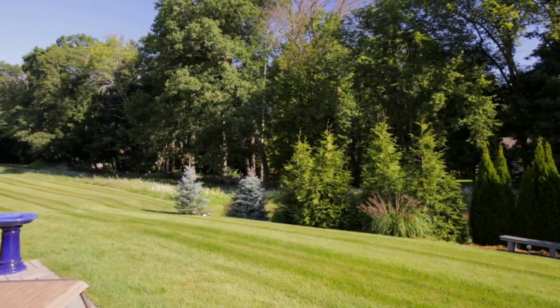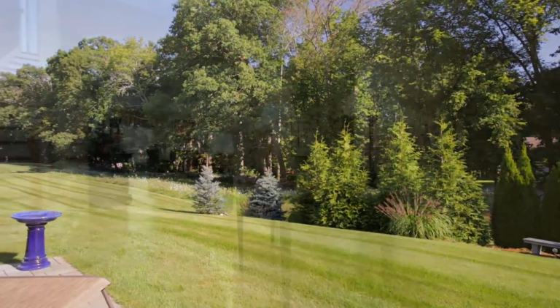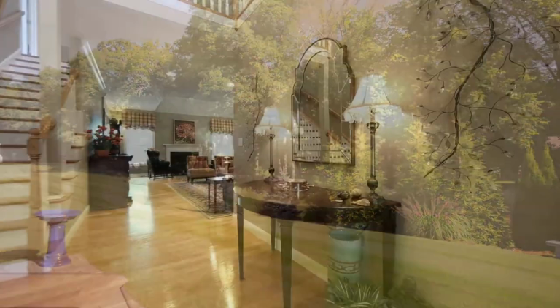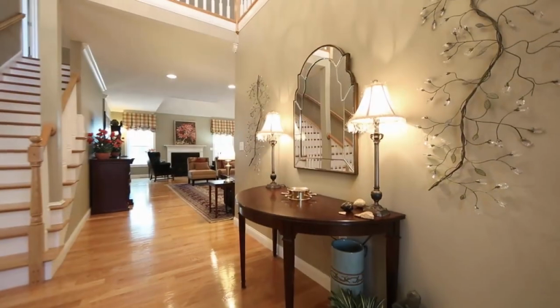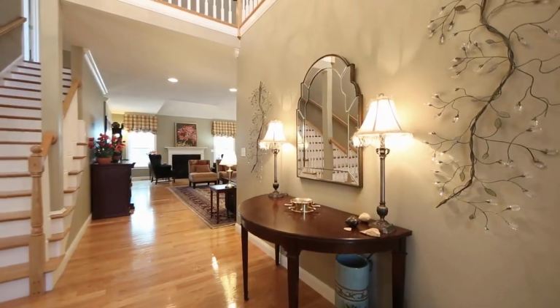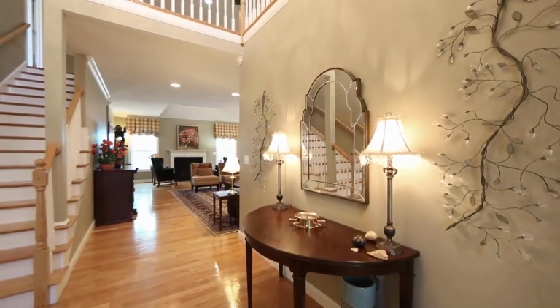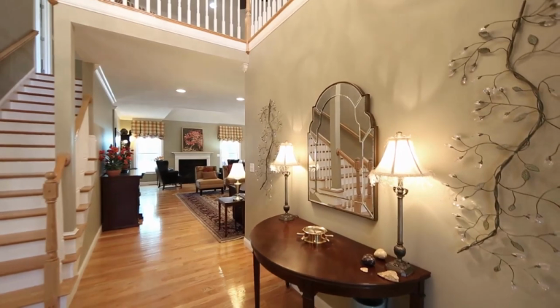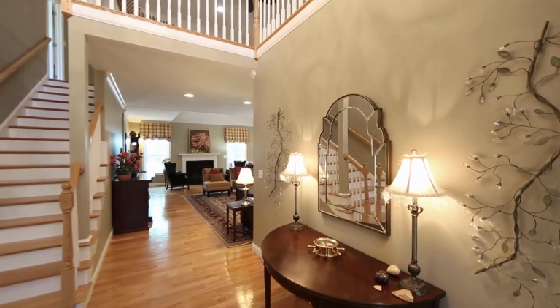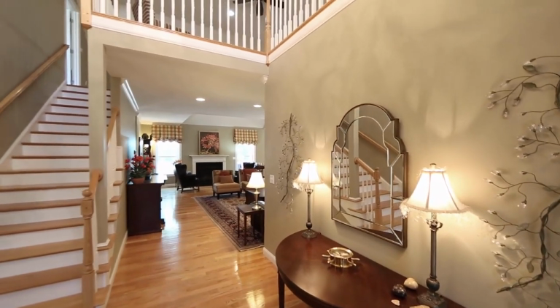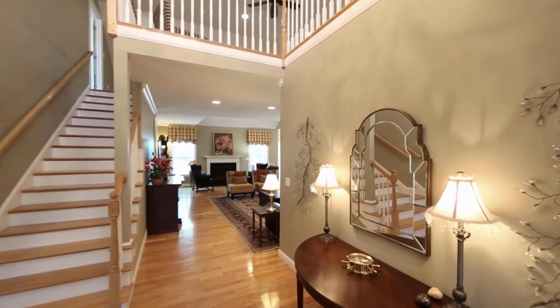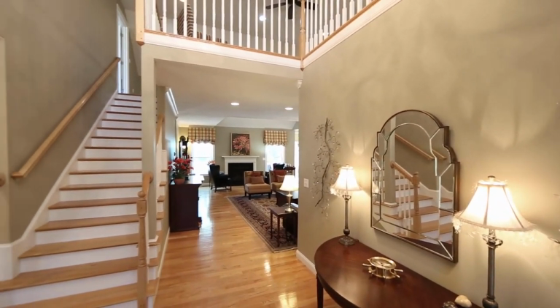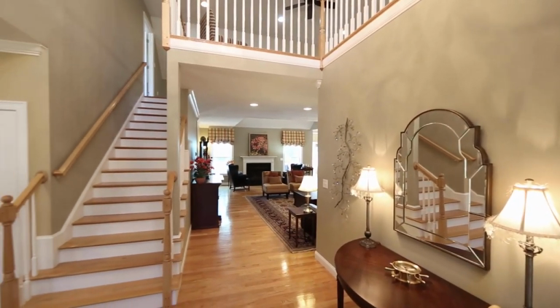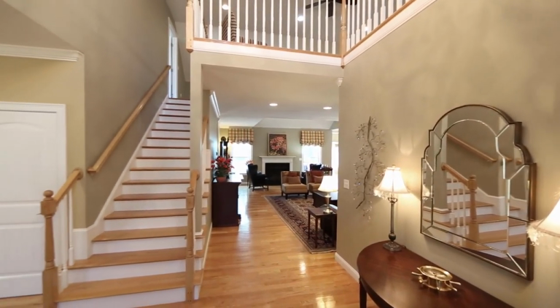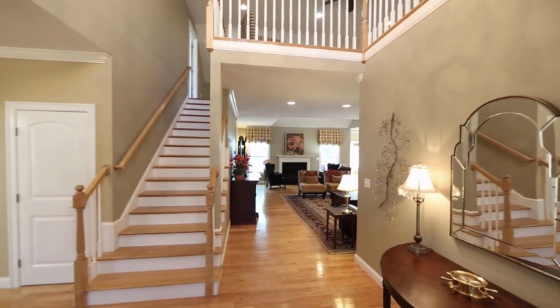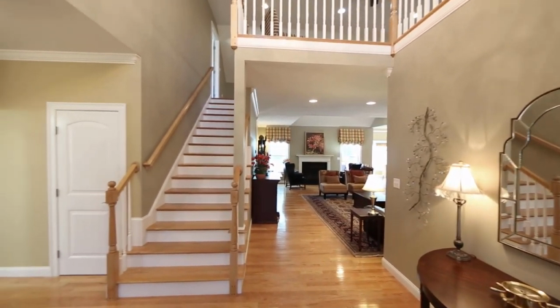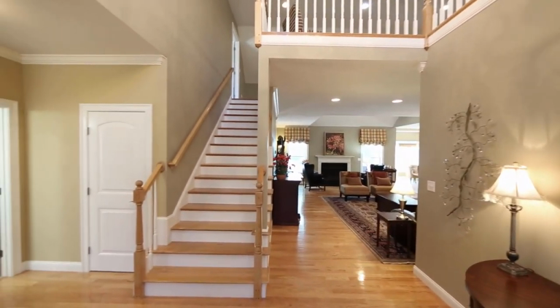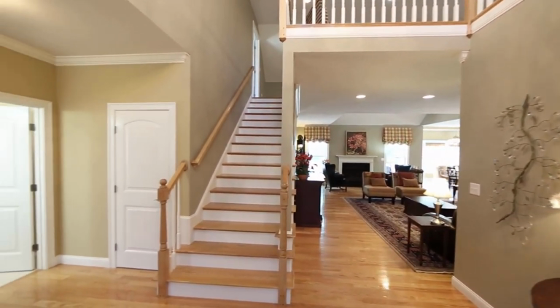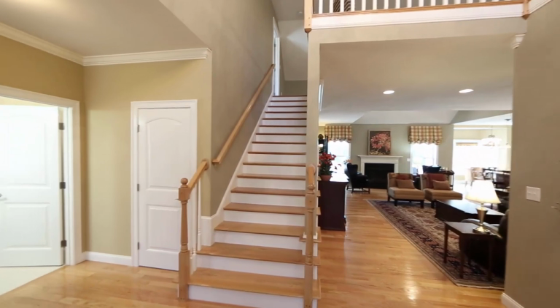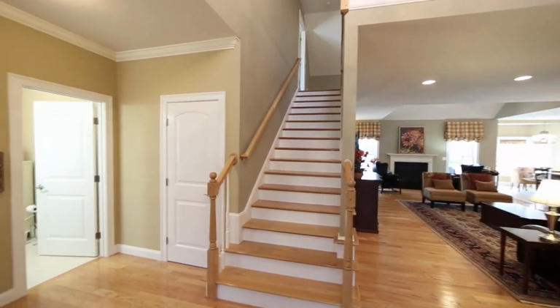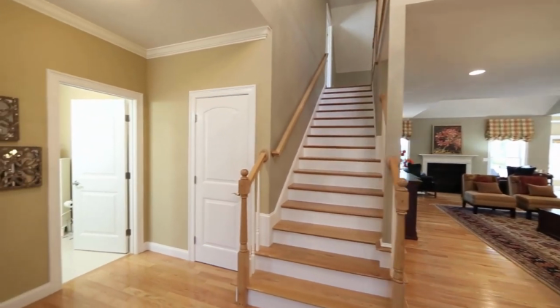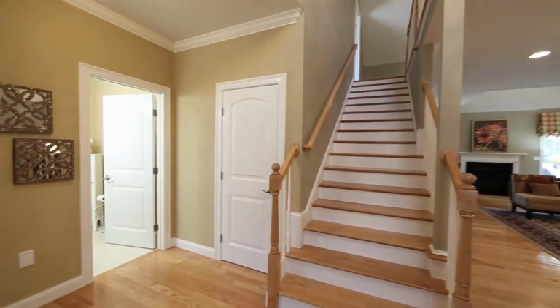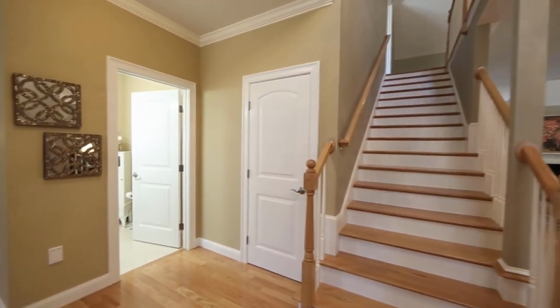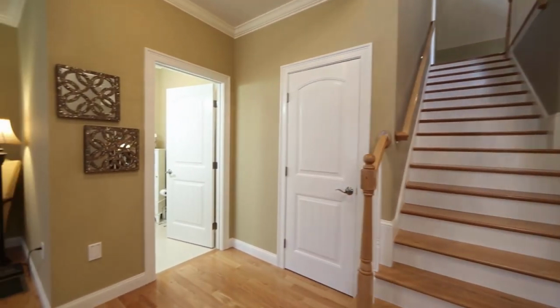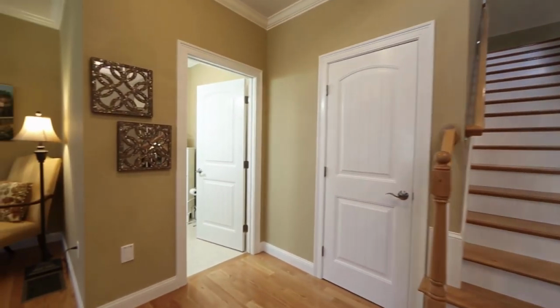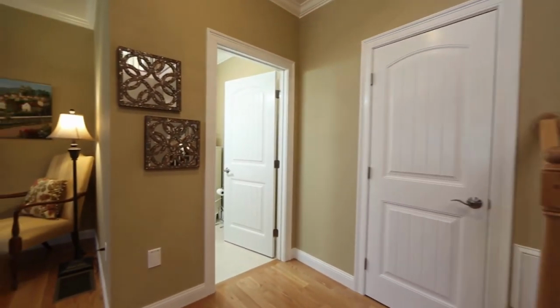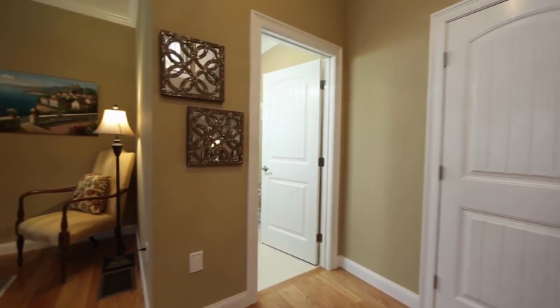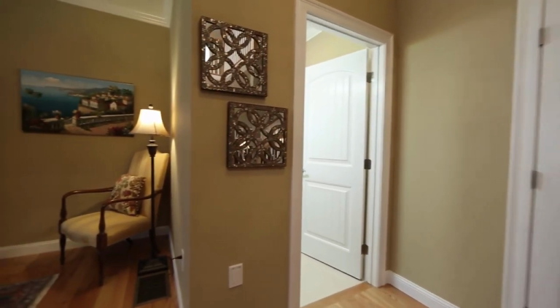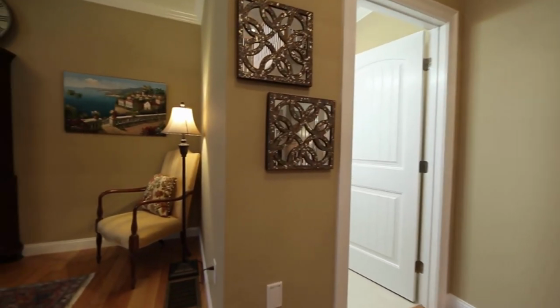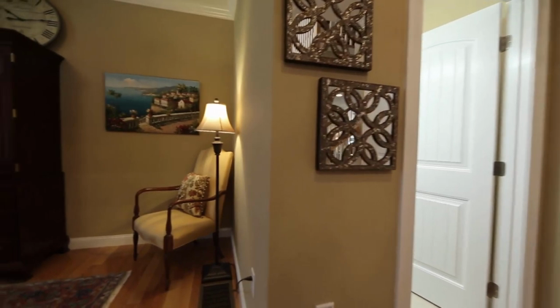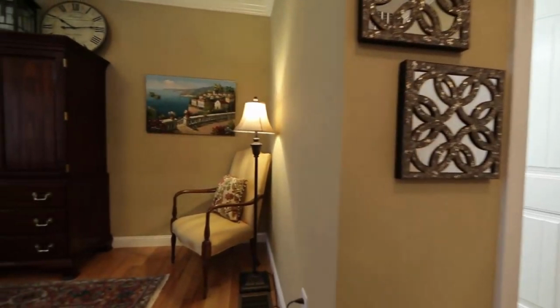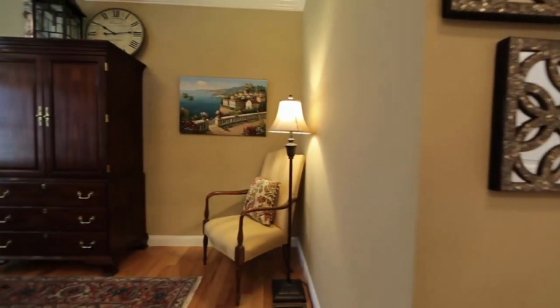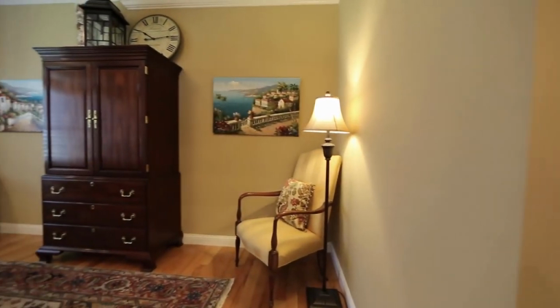Light and bright with gleaming hardwood flooring on the first and second levels, with custom Graber soft shades and plantation shutters throughout, this home is warm and inviting, and it has room to entertain and enjoy life with friends and family.